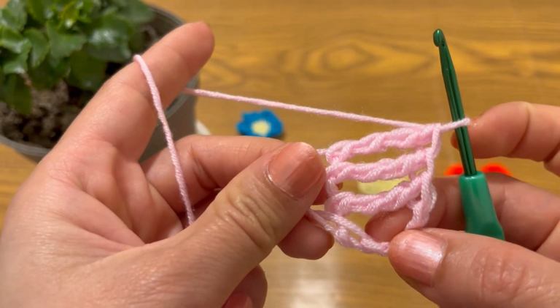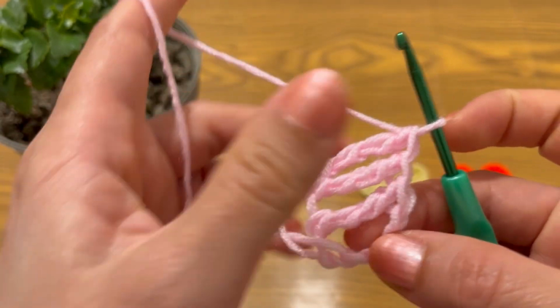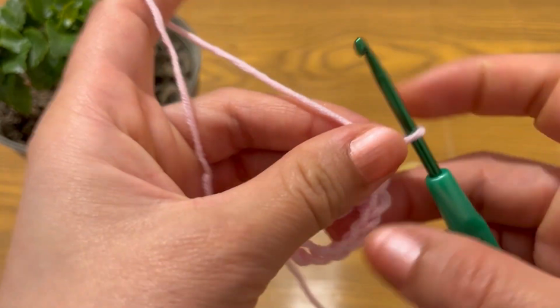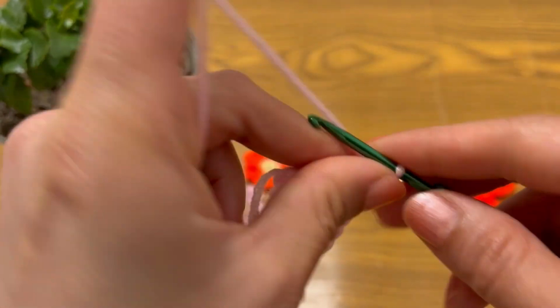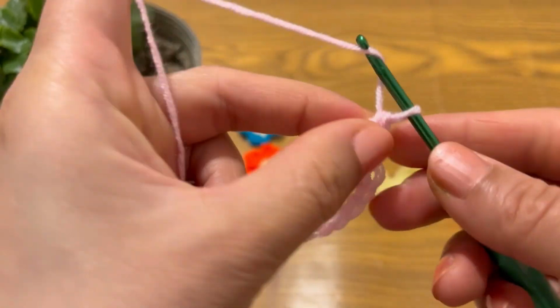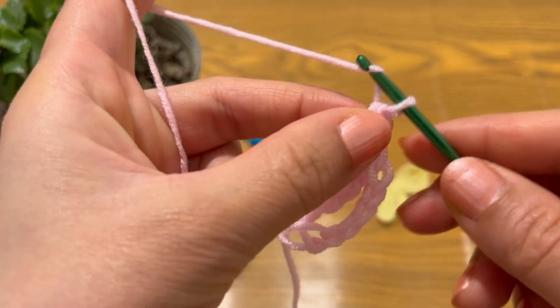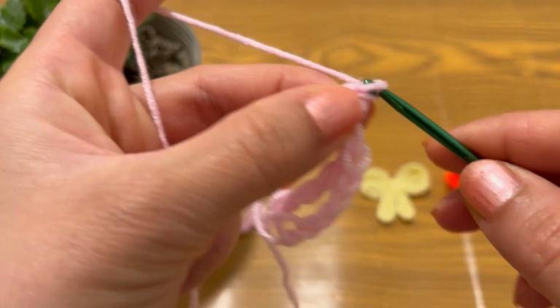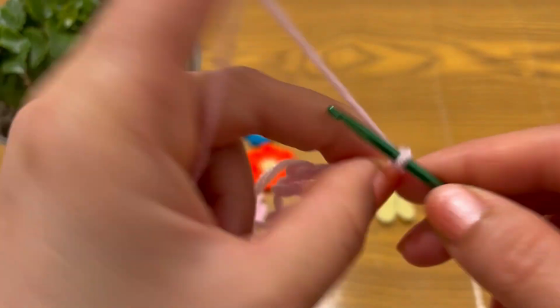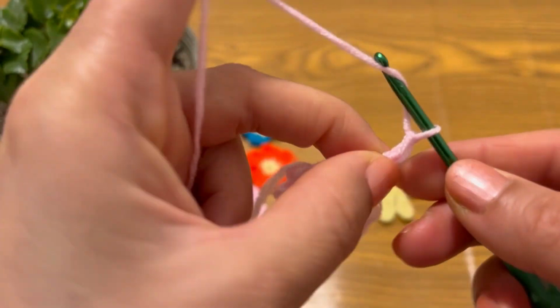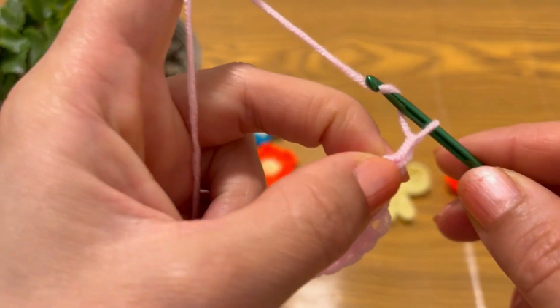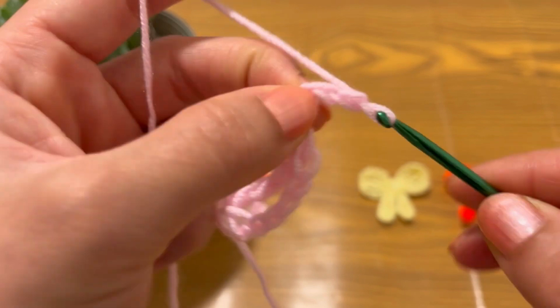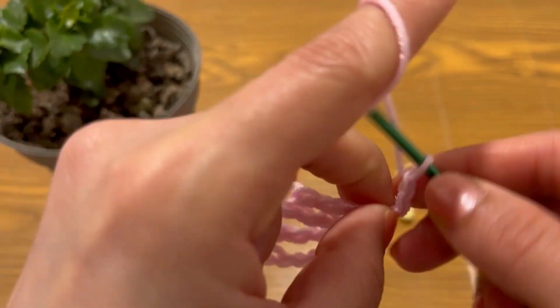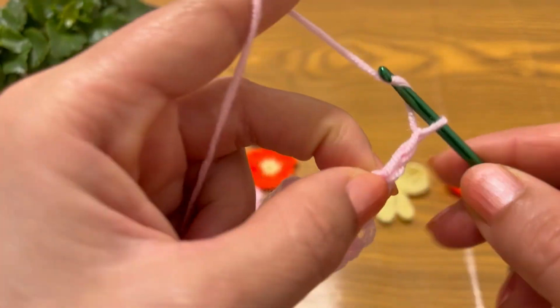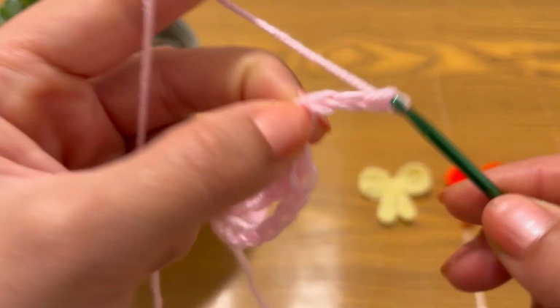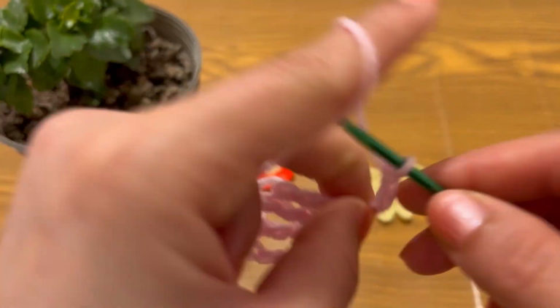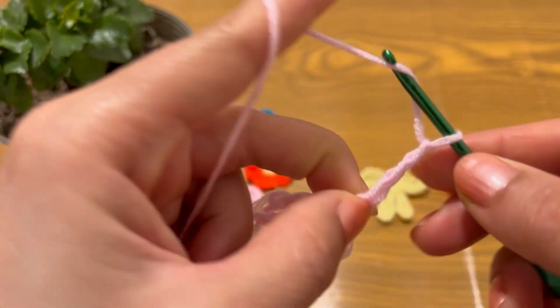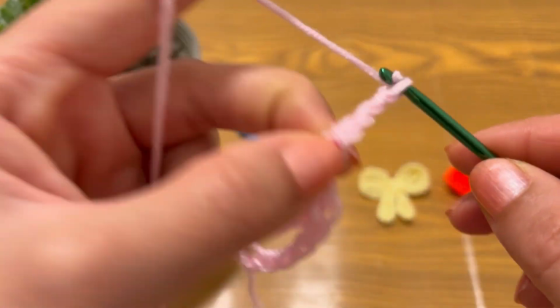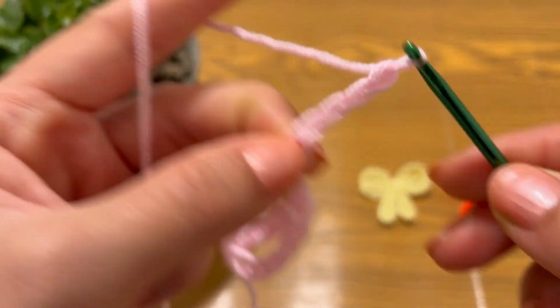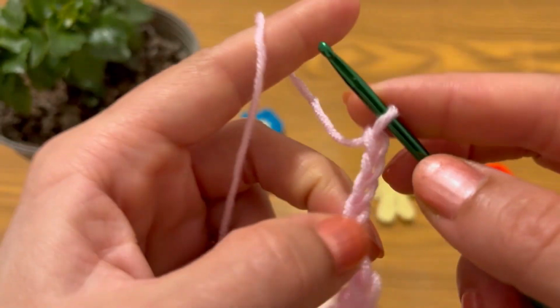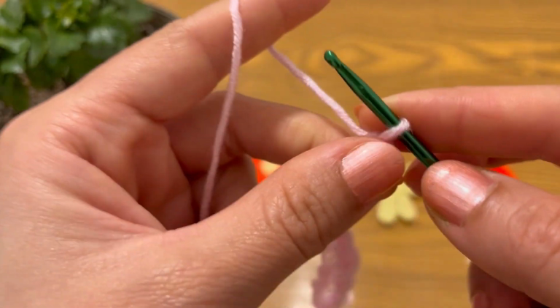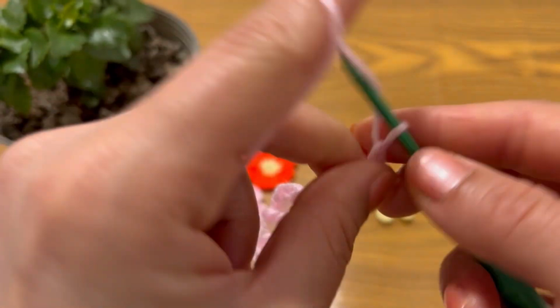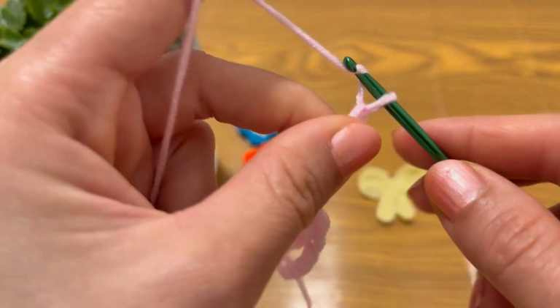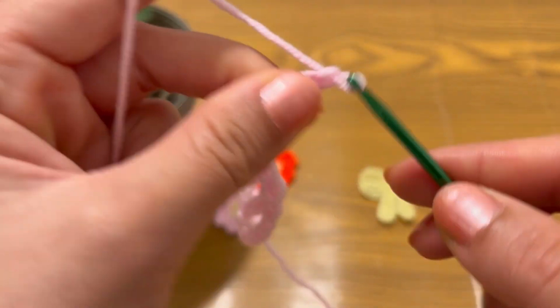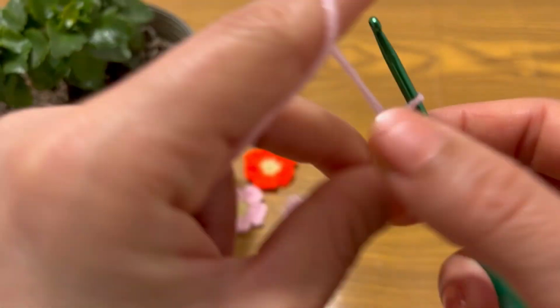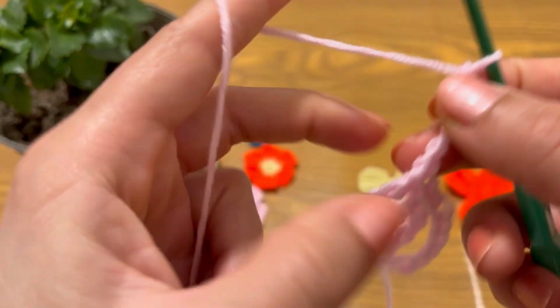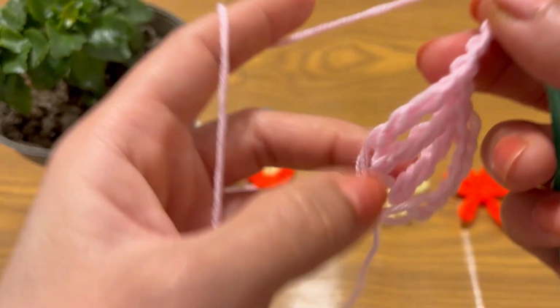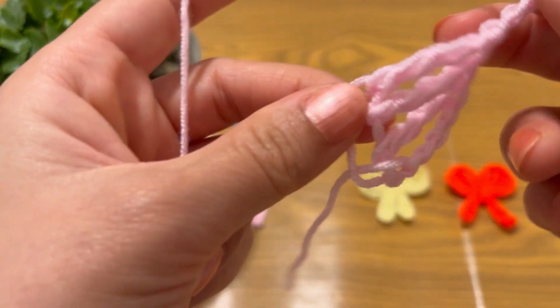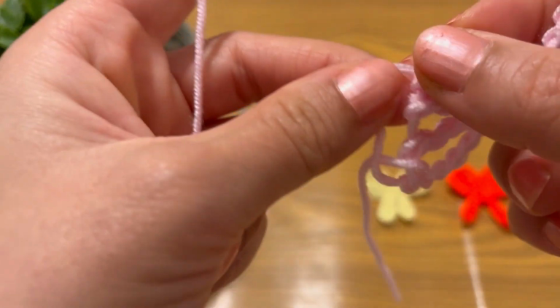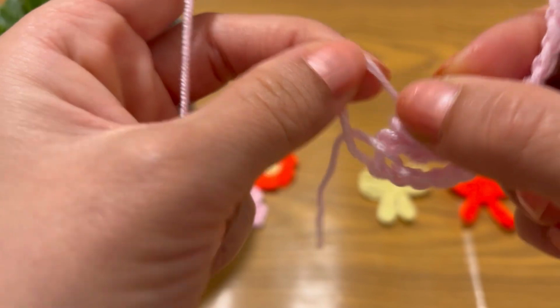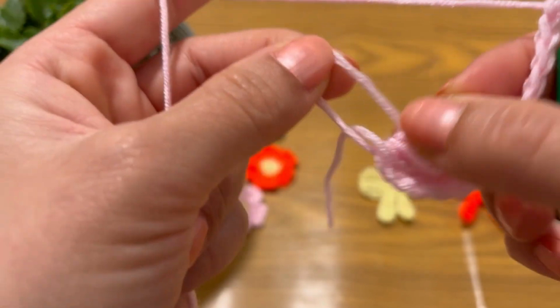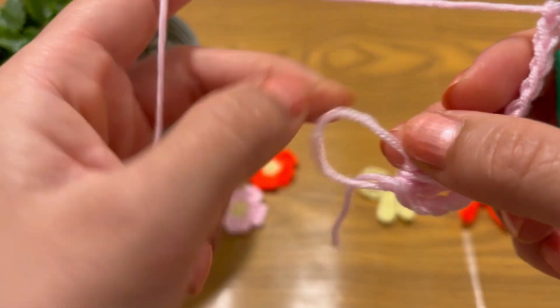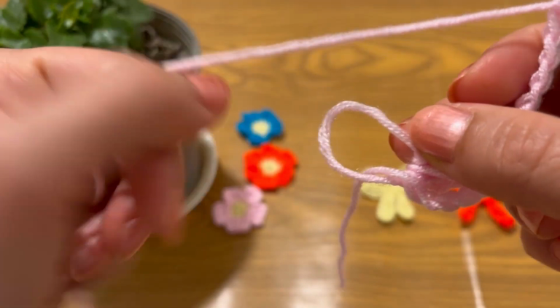Chain 5: 1, 2, 3, 4, 5. And make a slip stitch.